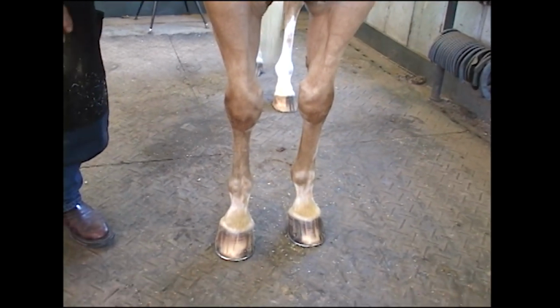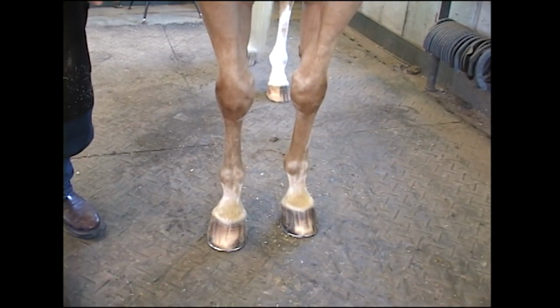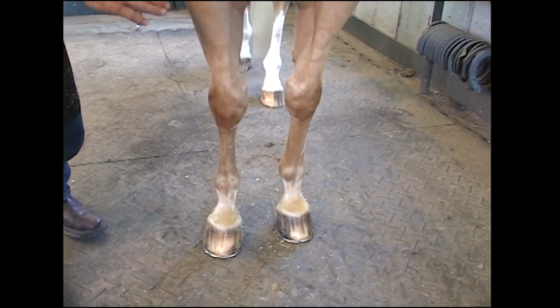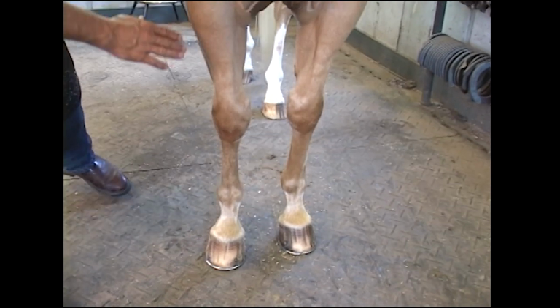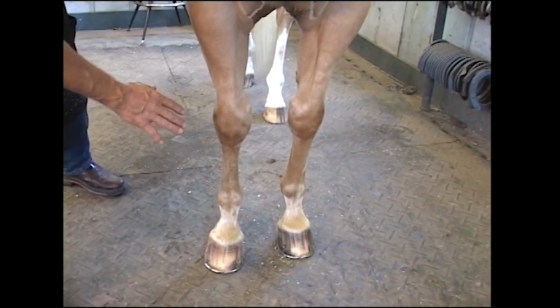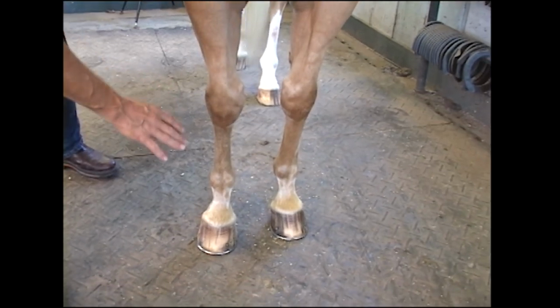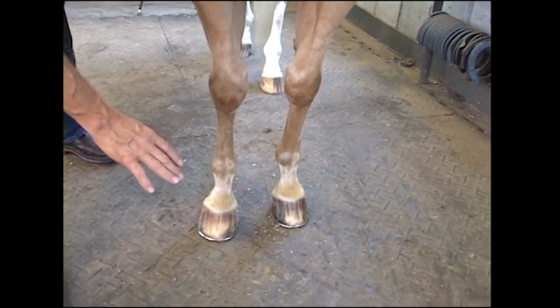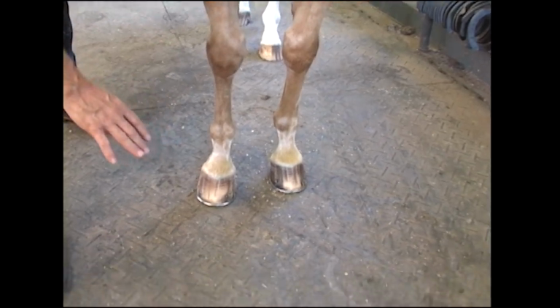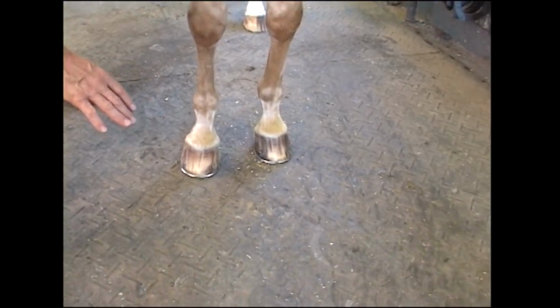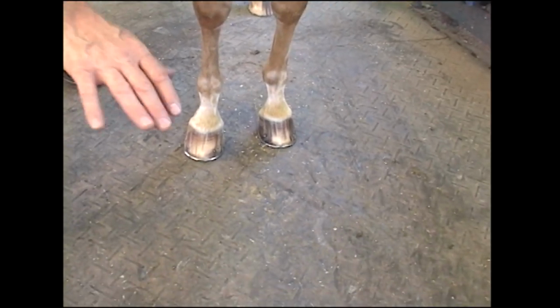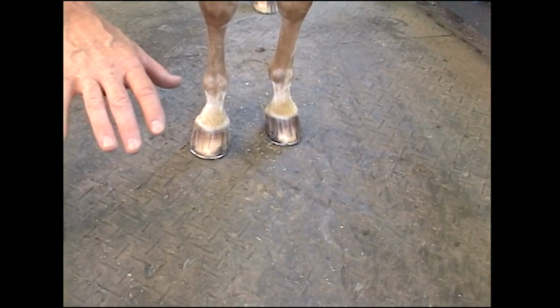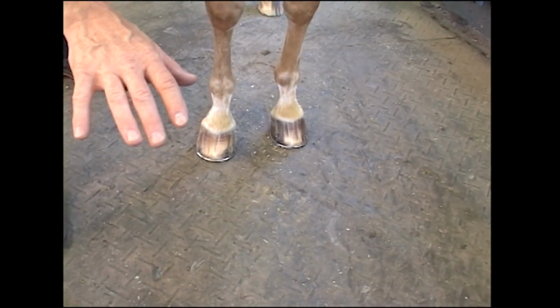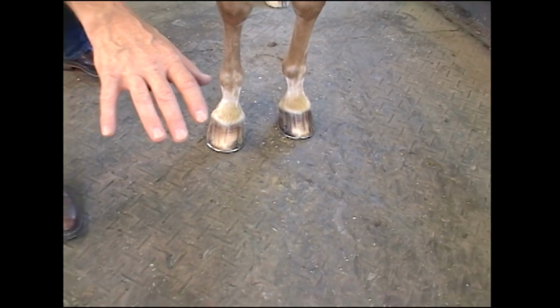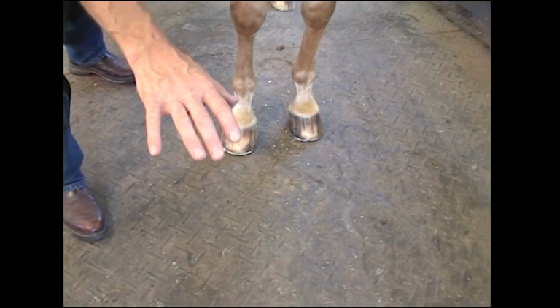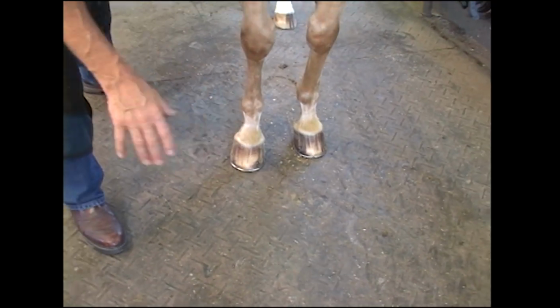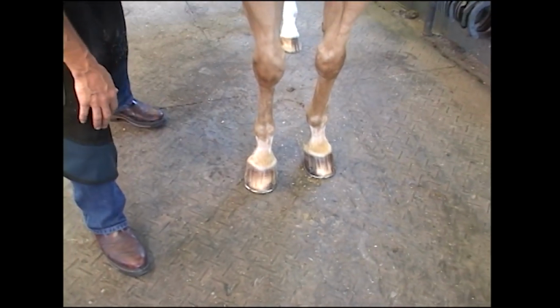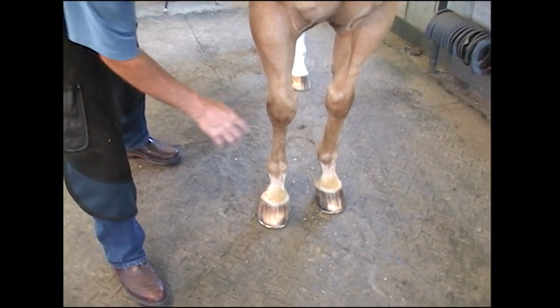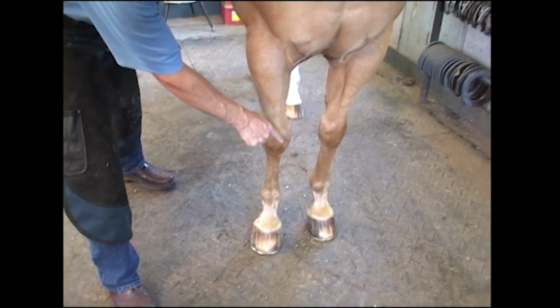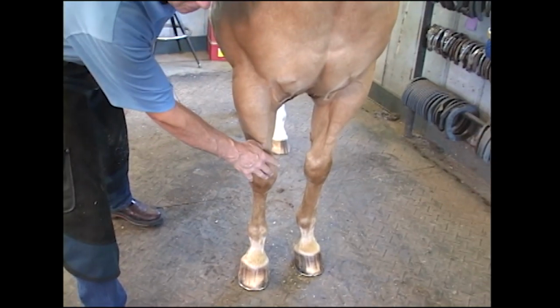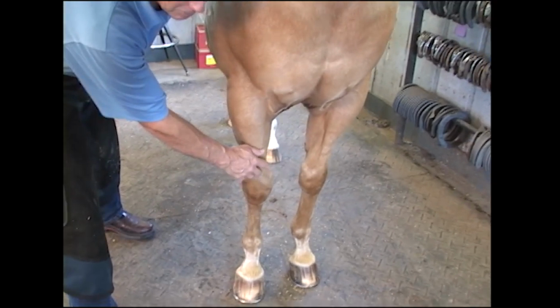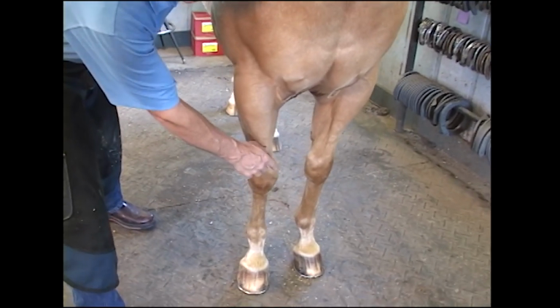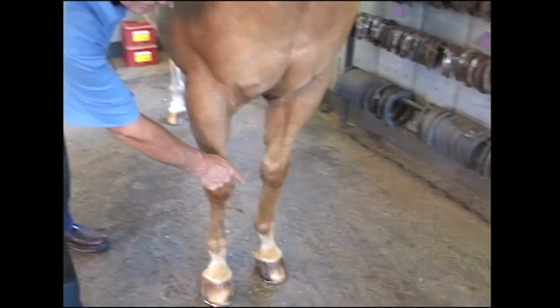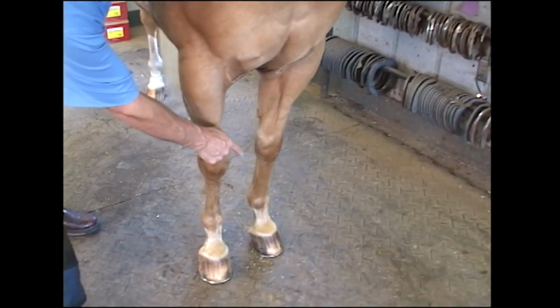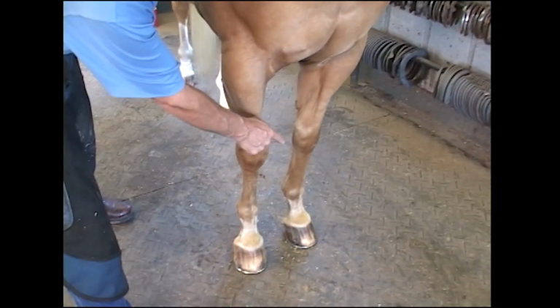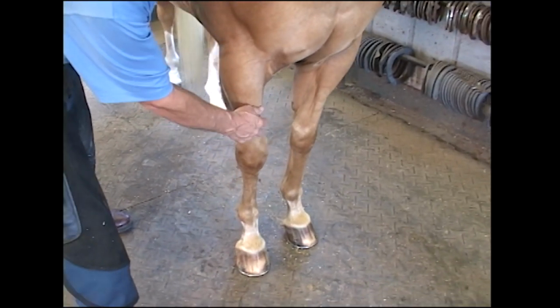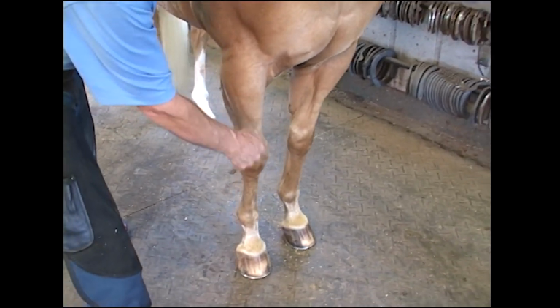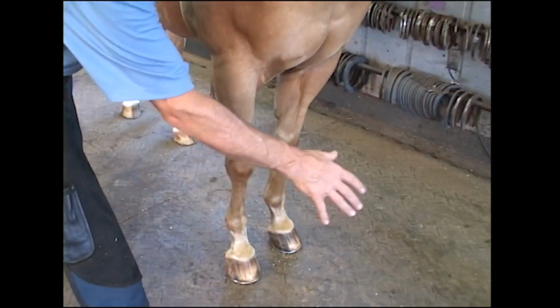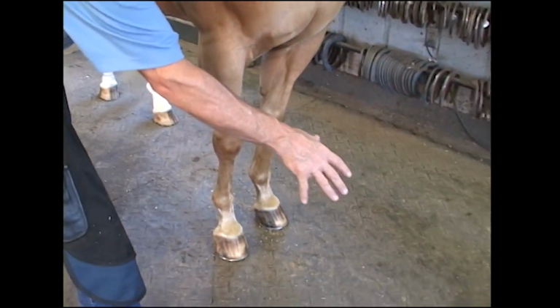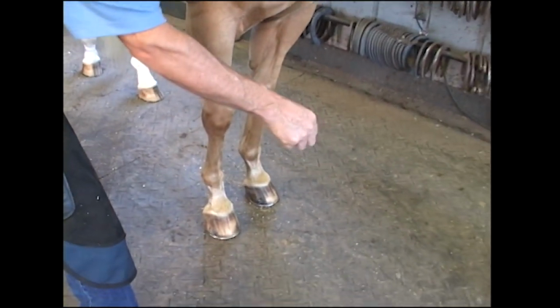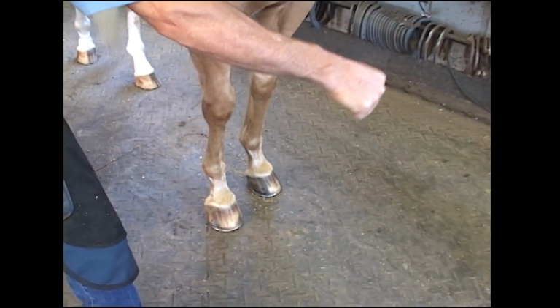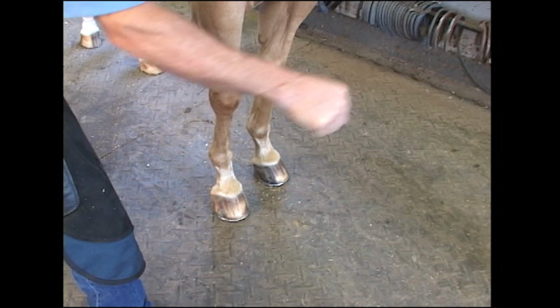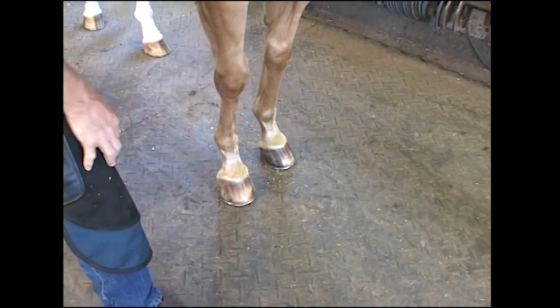A horse with an underrun heel is stretching right out — the stride length is long. A horse with an upright heel, as this one is, has a short stride. It's not stretching way out.